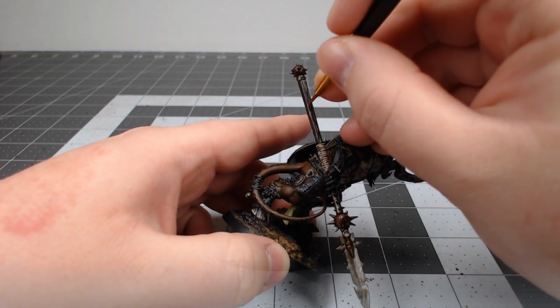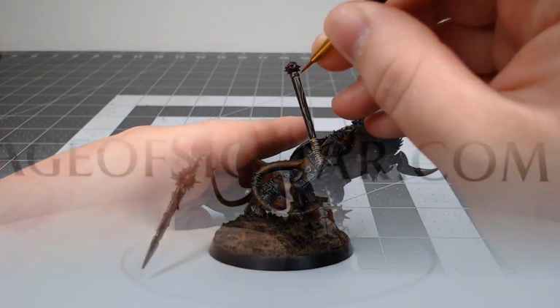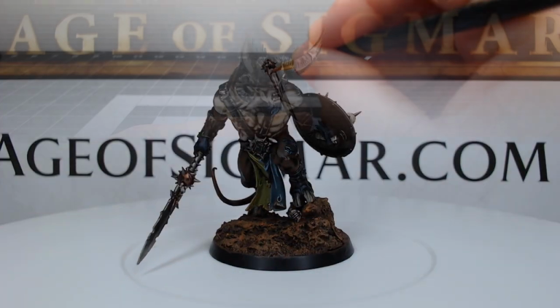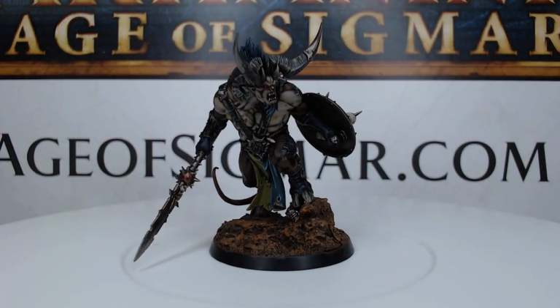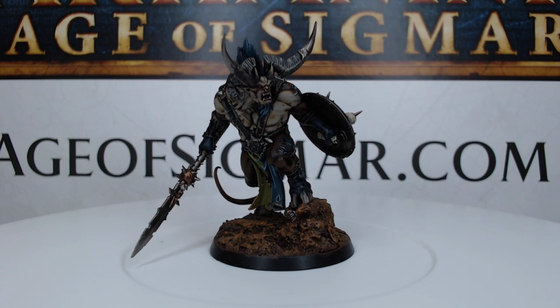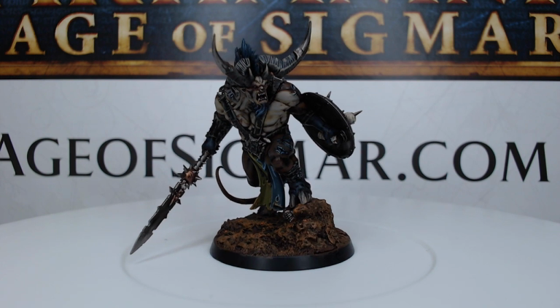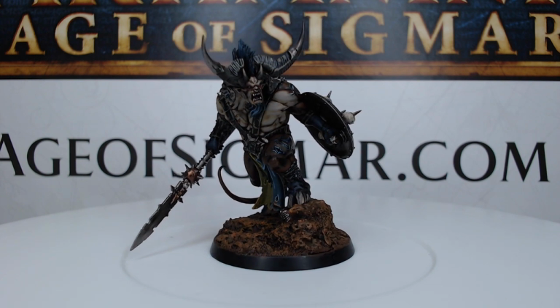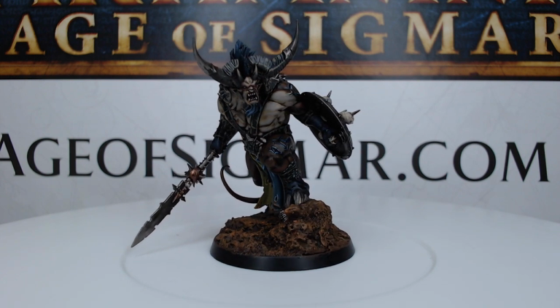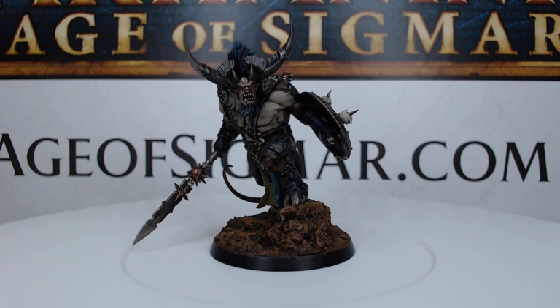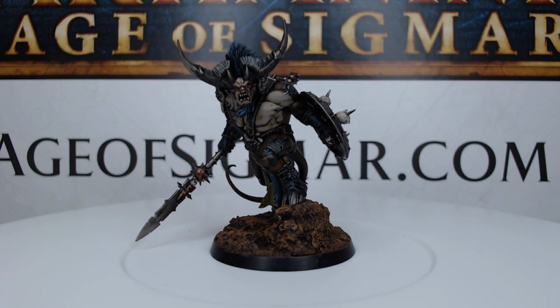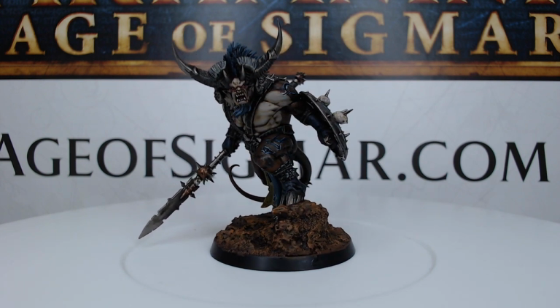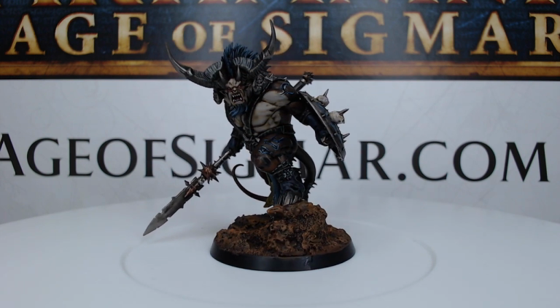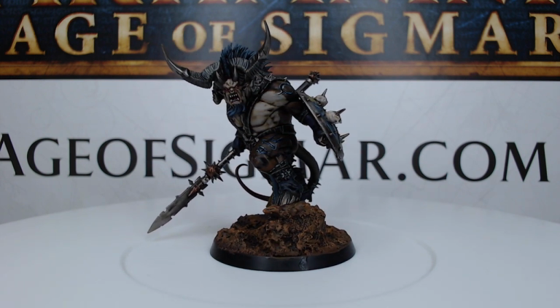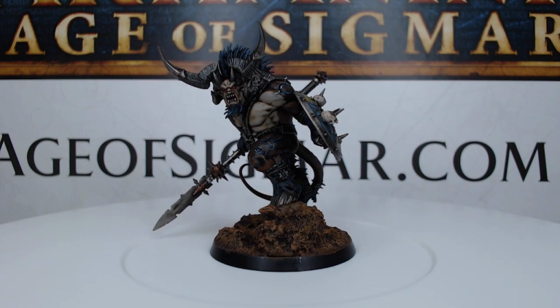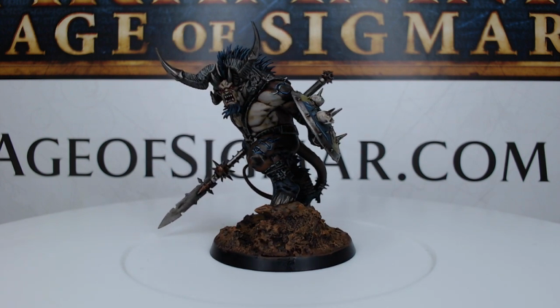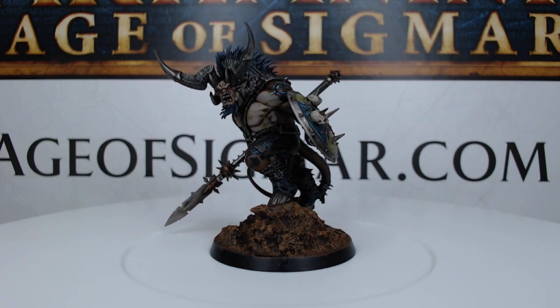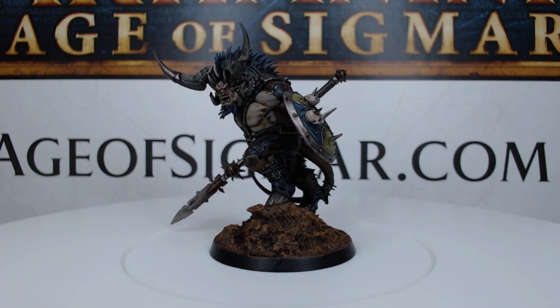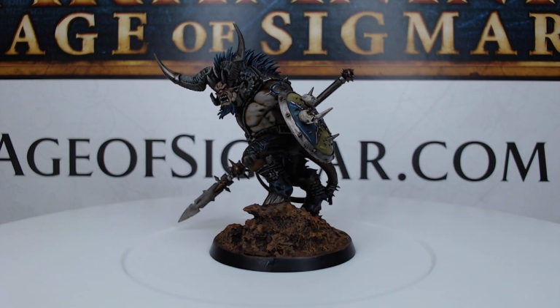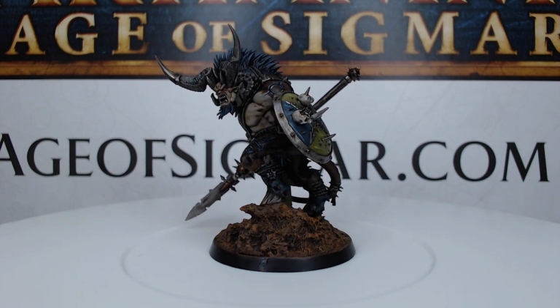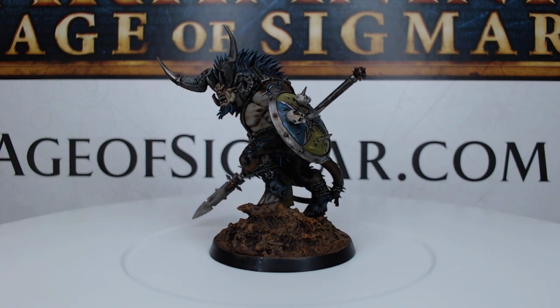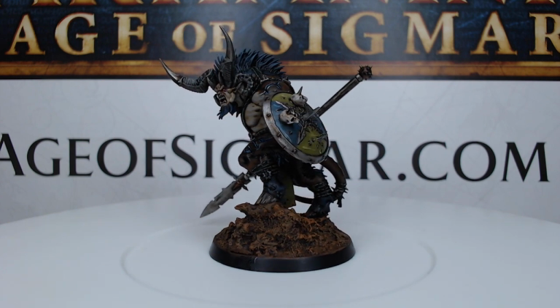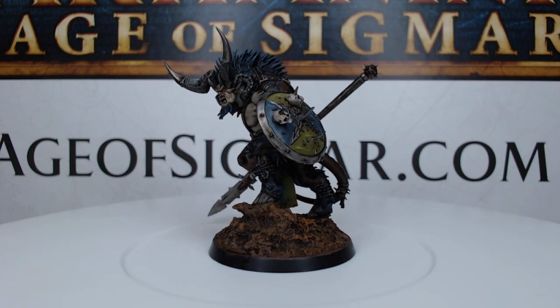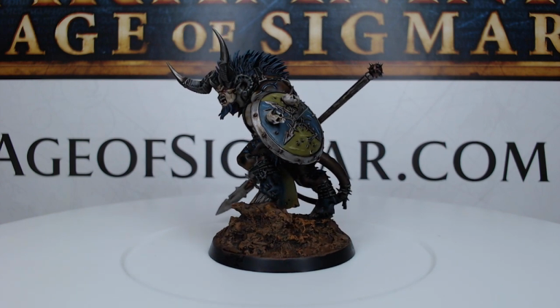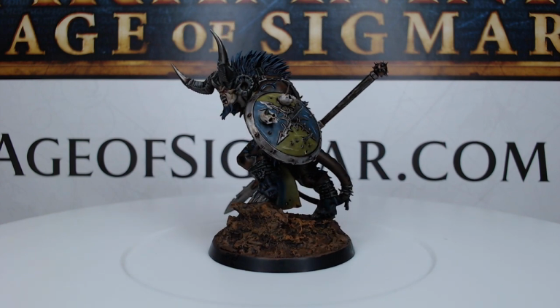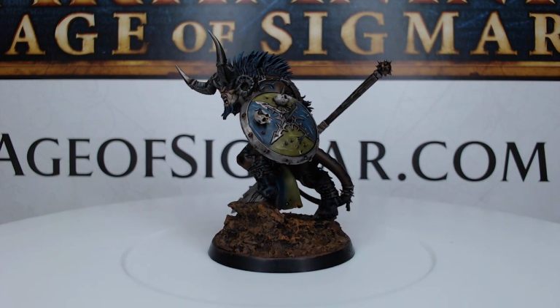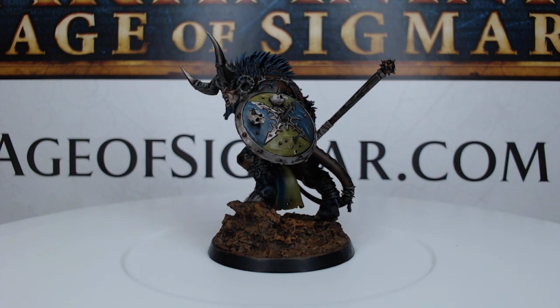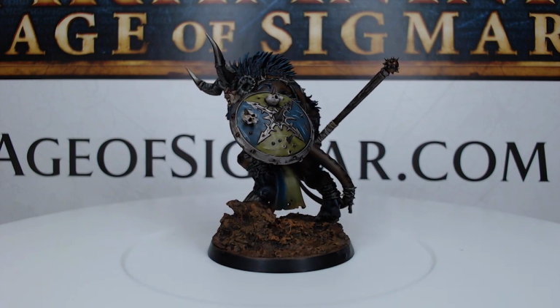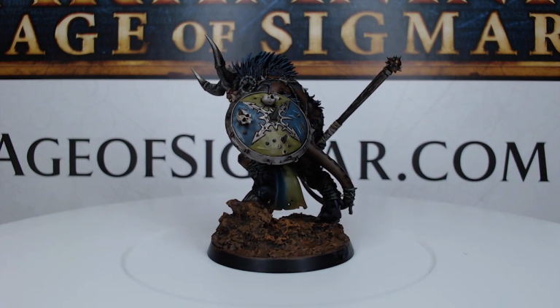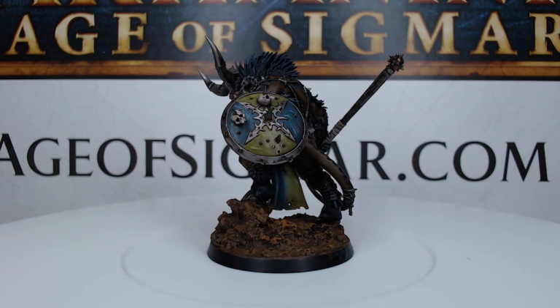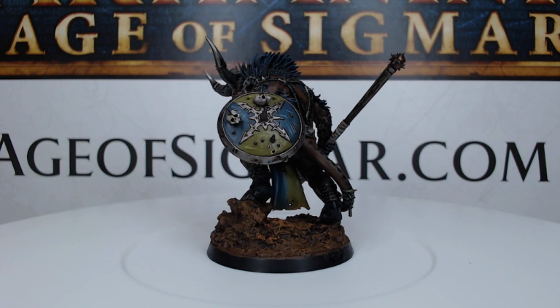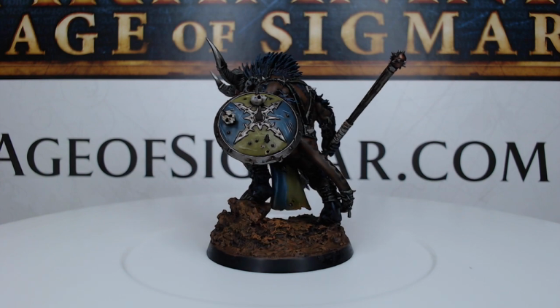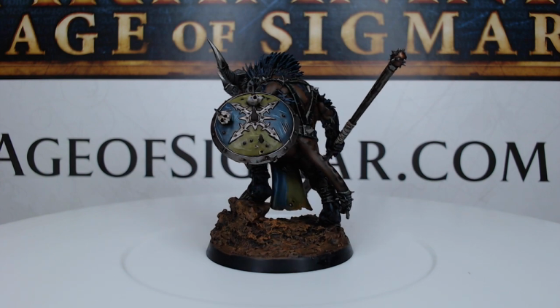And with that we've finished painting the Ogroid Myrmidon. Thank you so much for watching today. I really hope you've enjoyed this video — if you have, go ahead and like it and then subscribe to my channel so you can see future videos. As always, have an amazing day and we'll catch you in the next one.